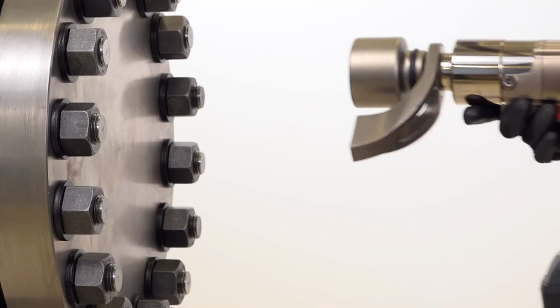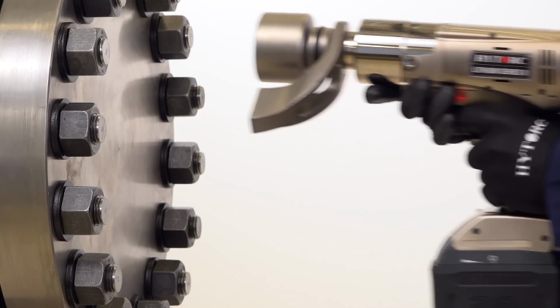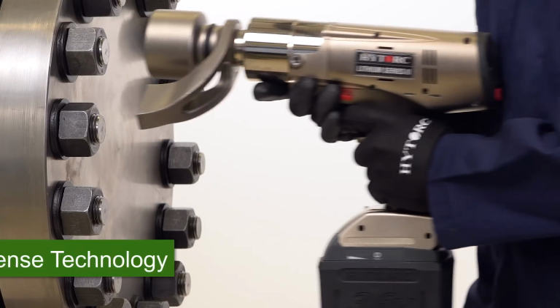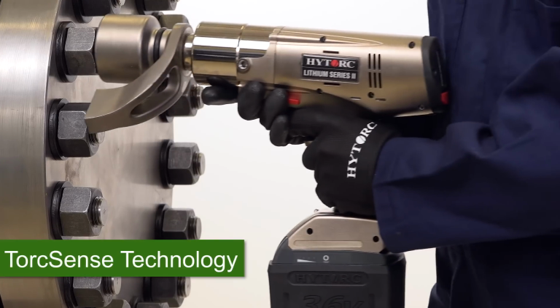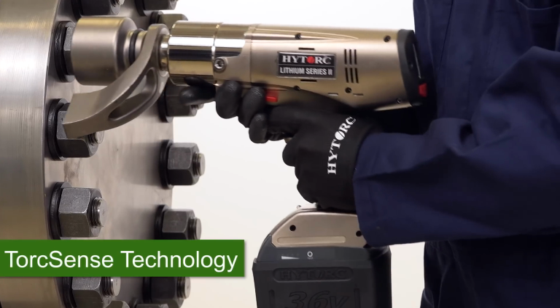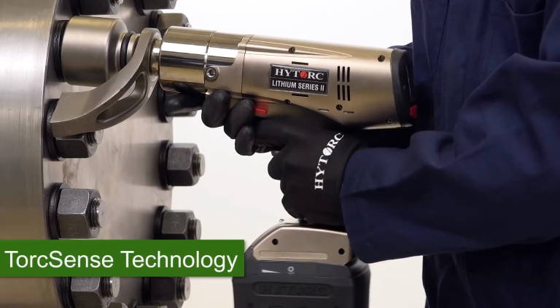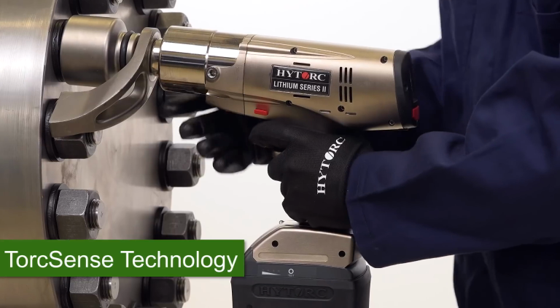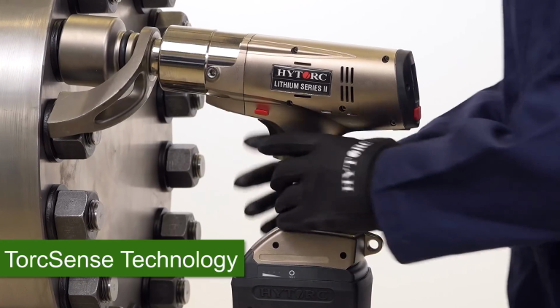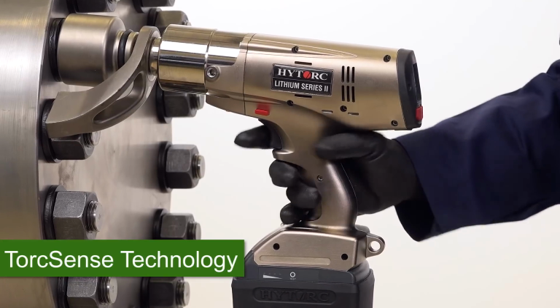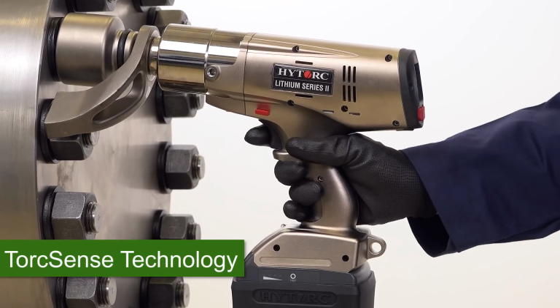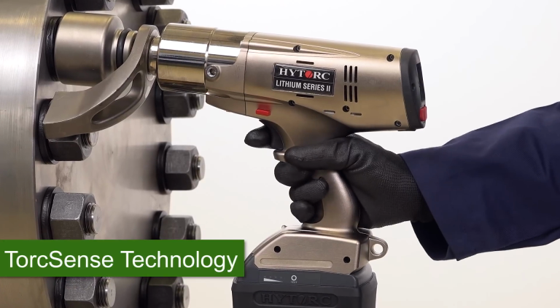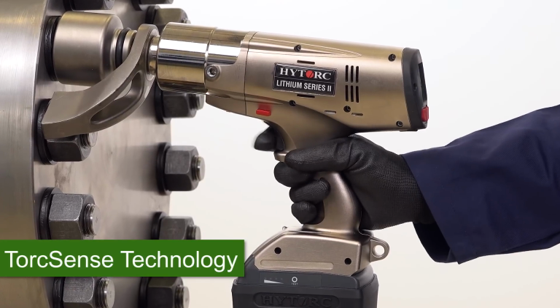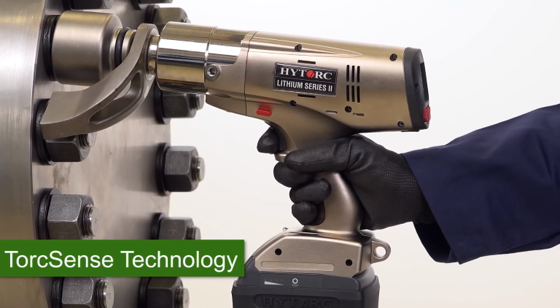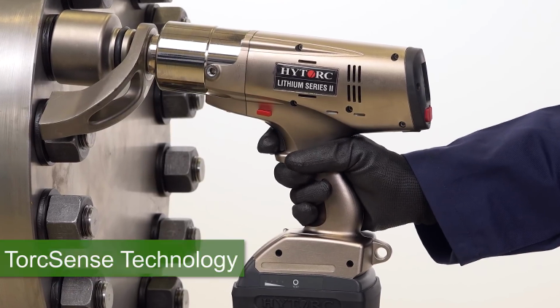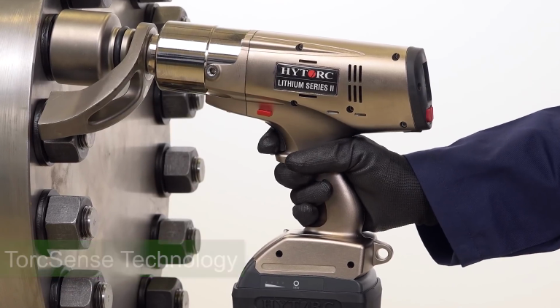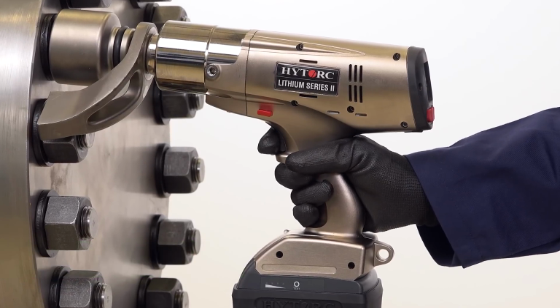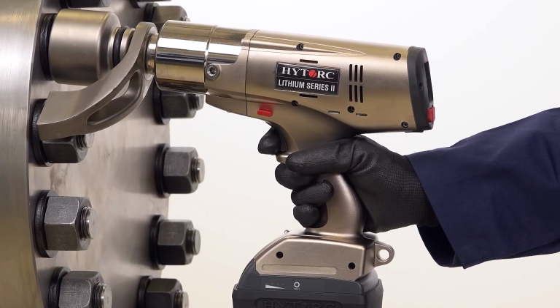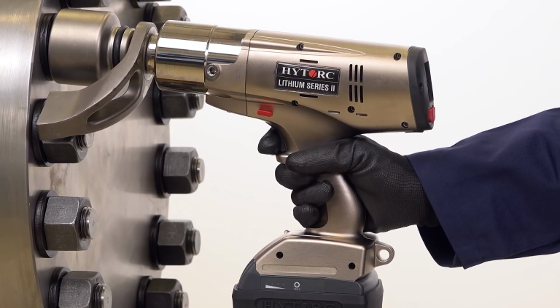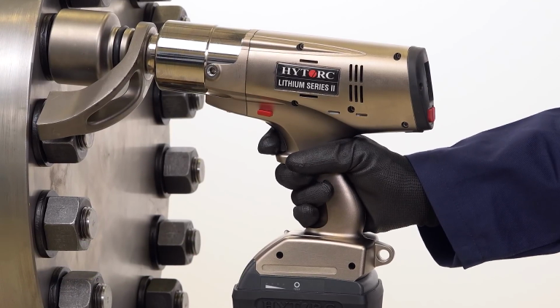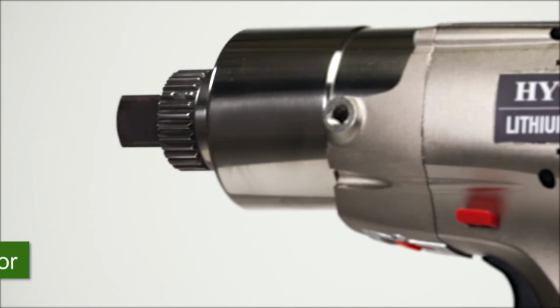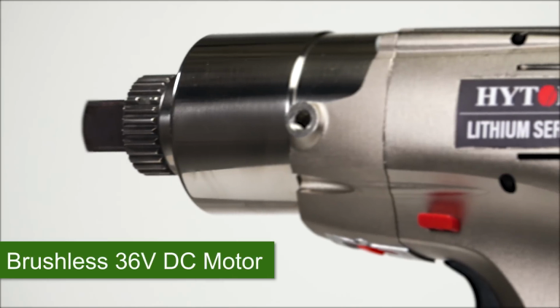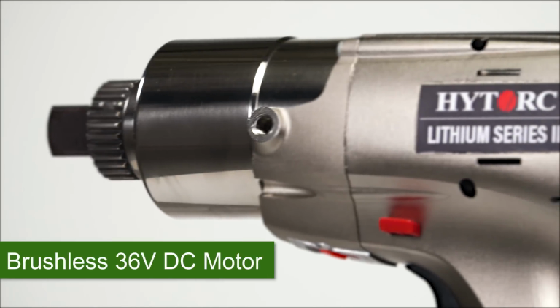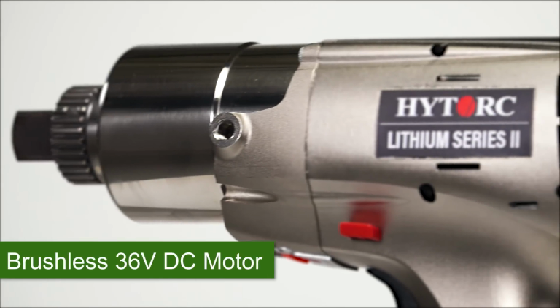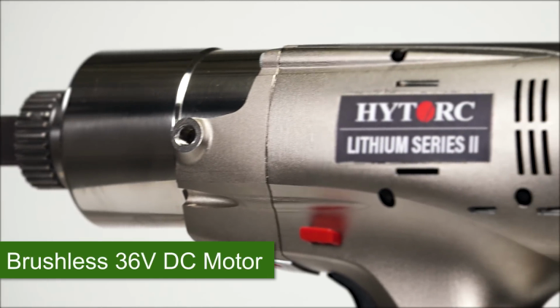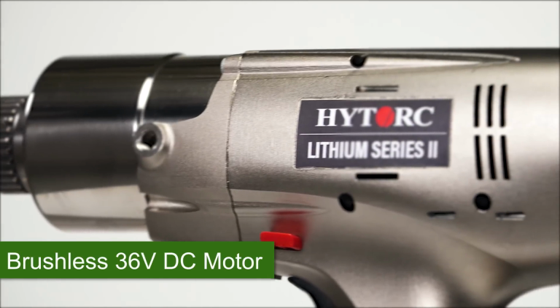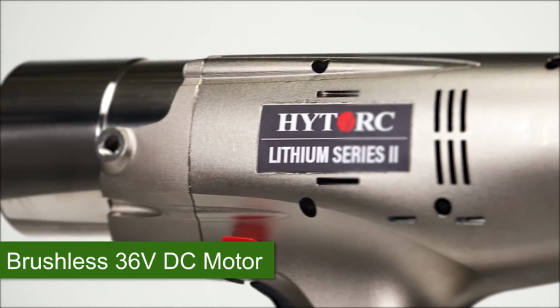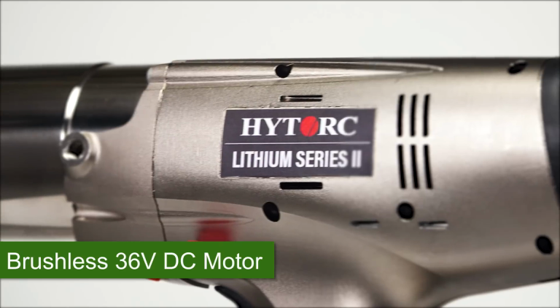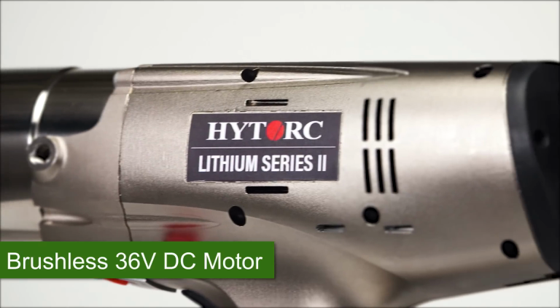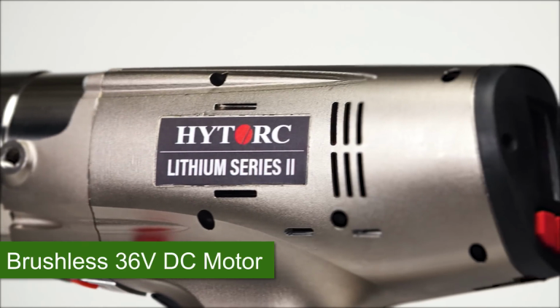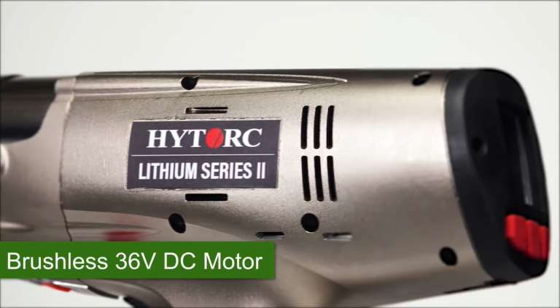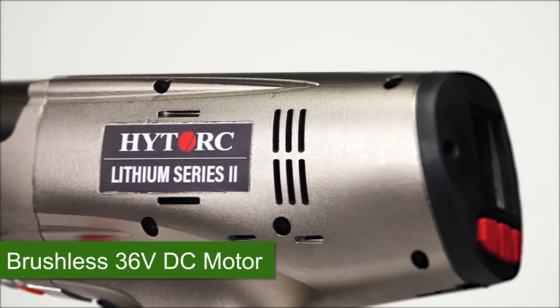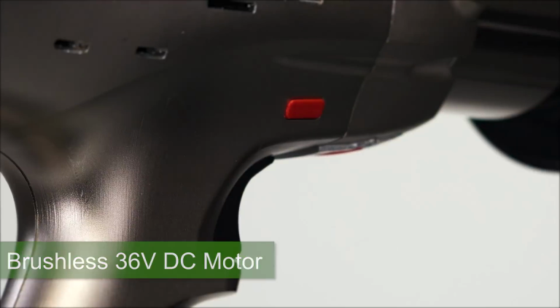A built-in transducer directly measures the torque applied, delivering high-quality traceable results. Efficiency is improved more than 10% by the all-new brushless motor.